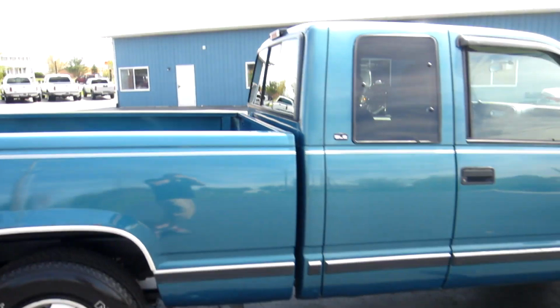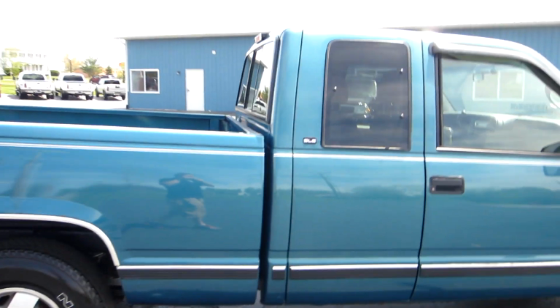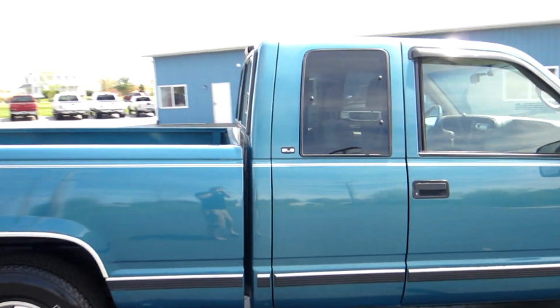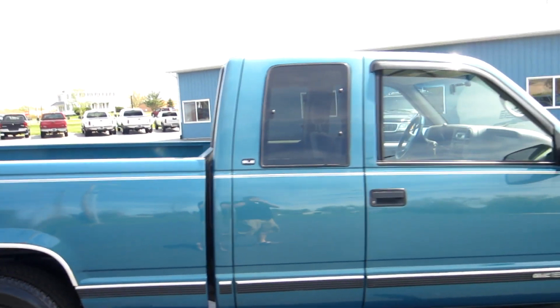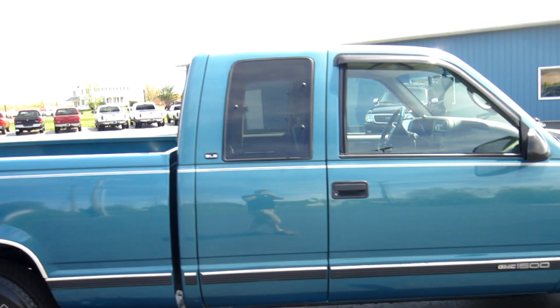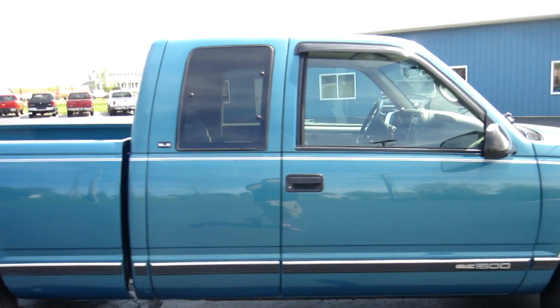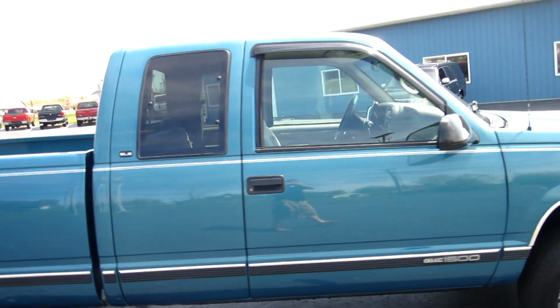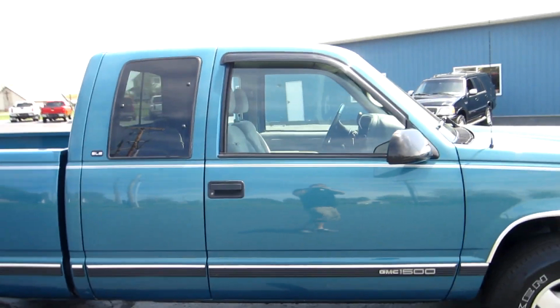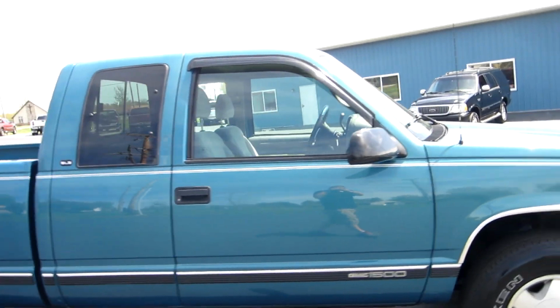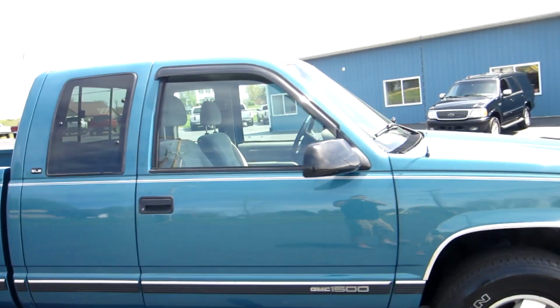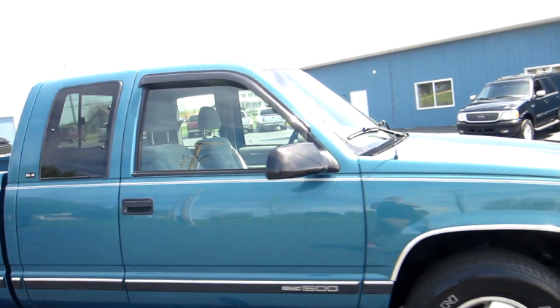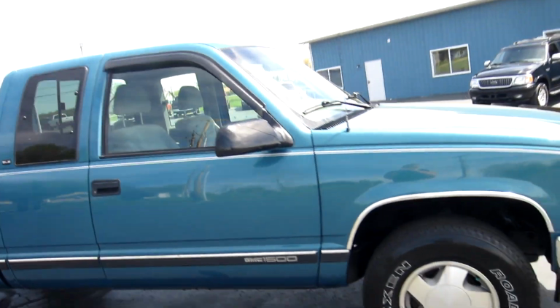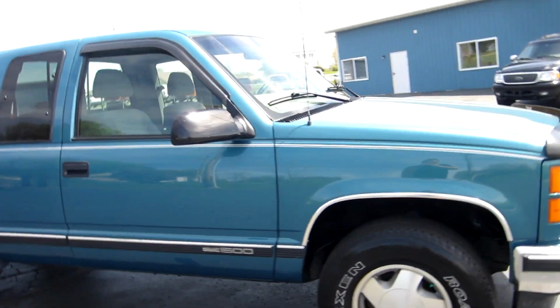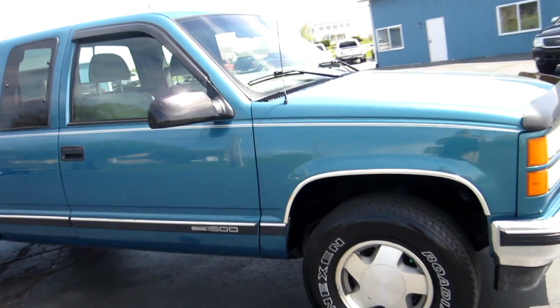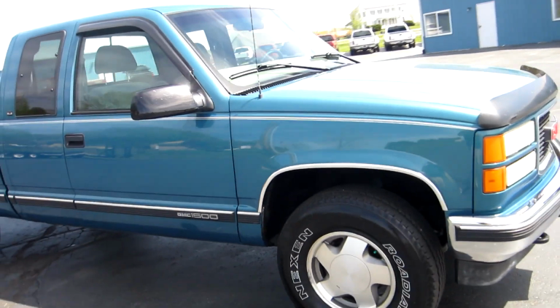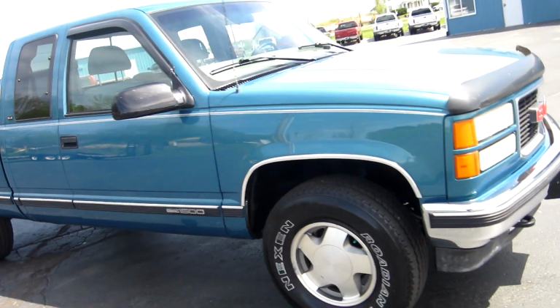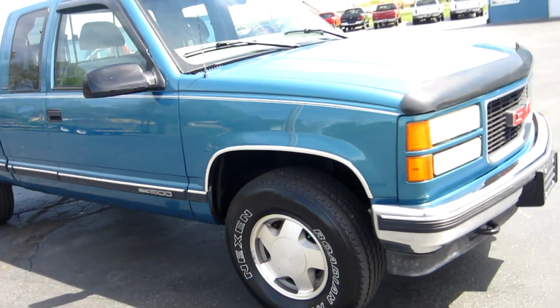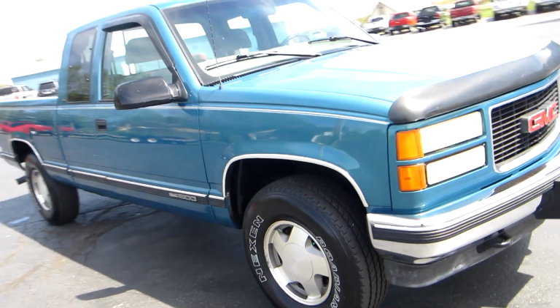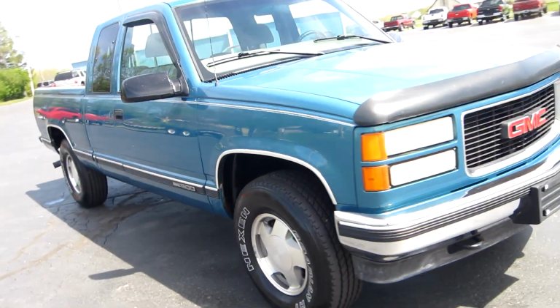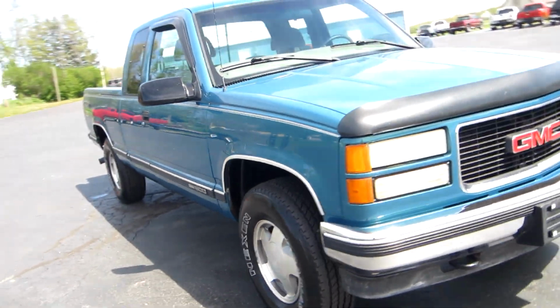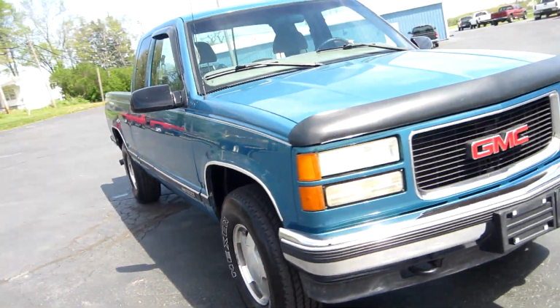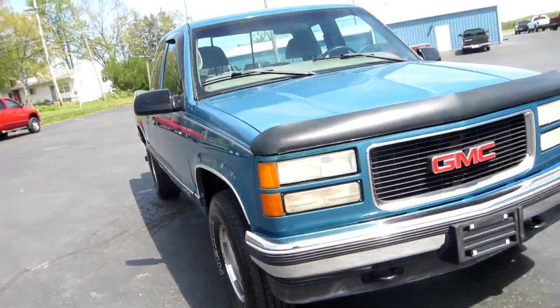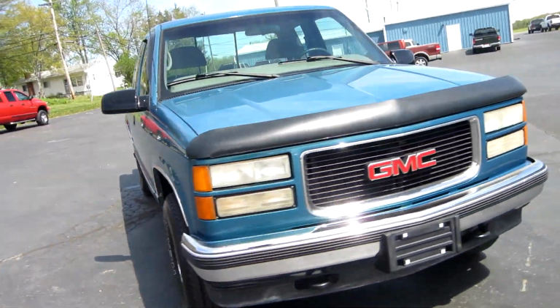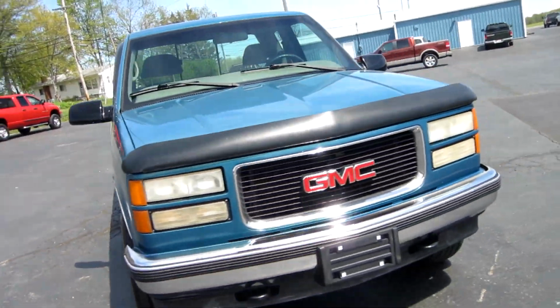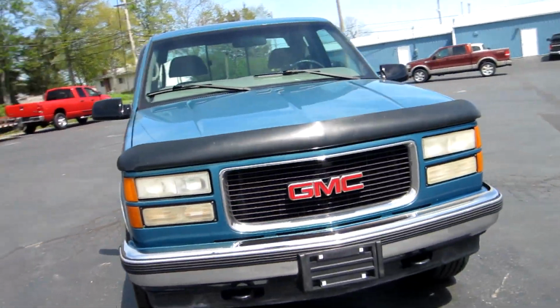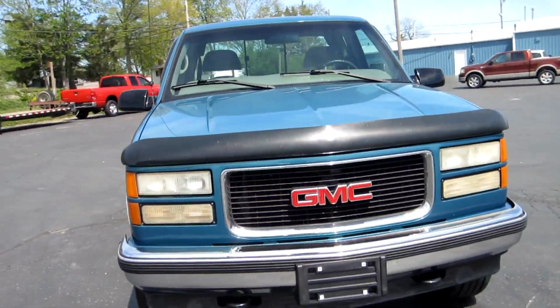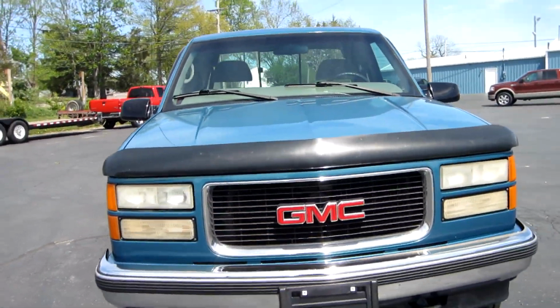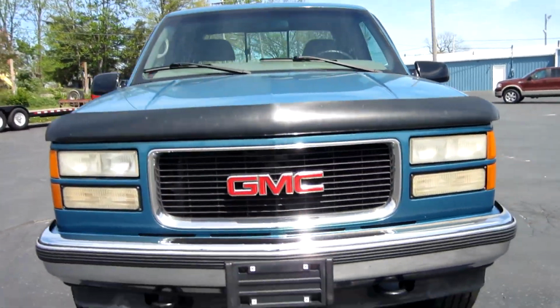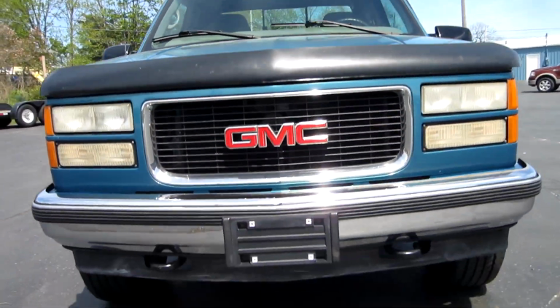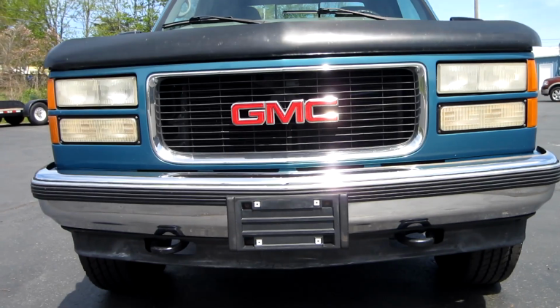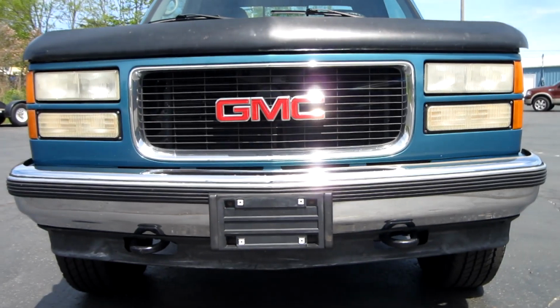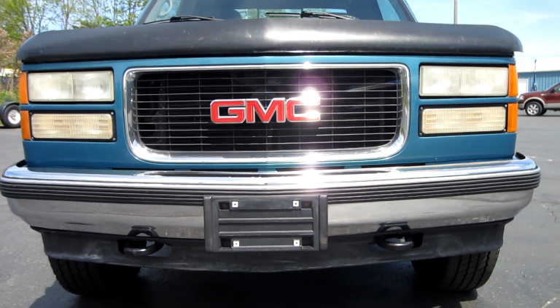This is an SLE package. You've got the rain guards on the windows and the bug shield on the front. Chrome bumper here in the front. You get the chrome insert in the grill. Factory tow hooks.